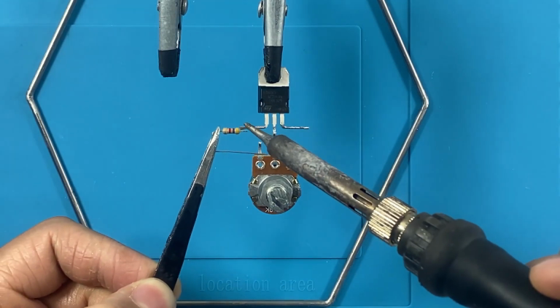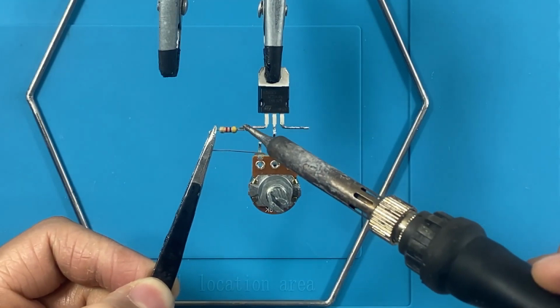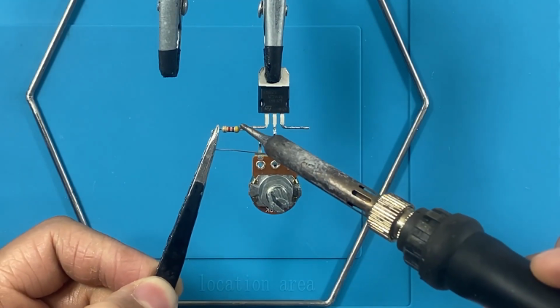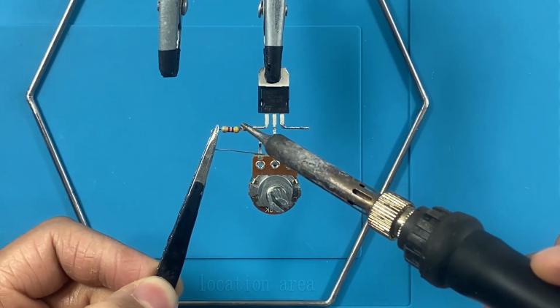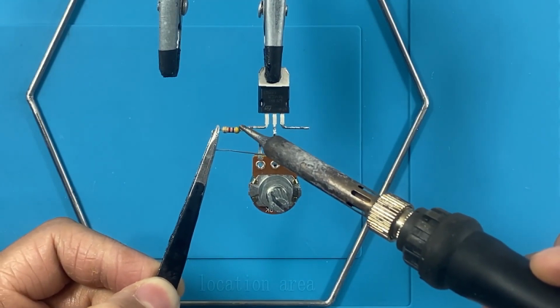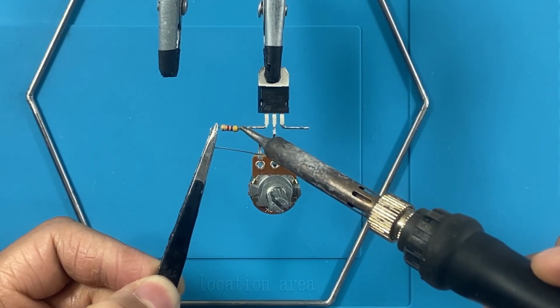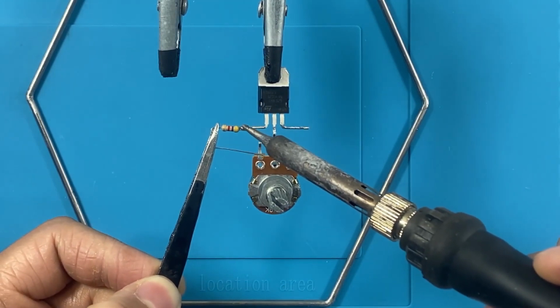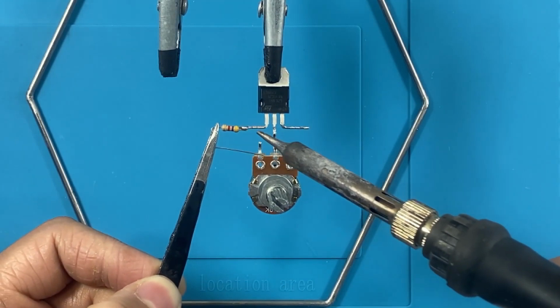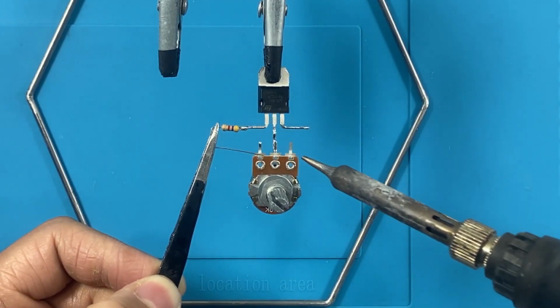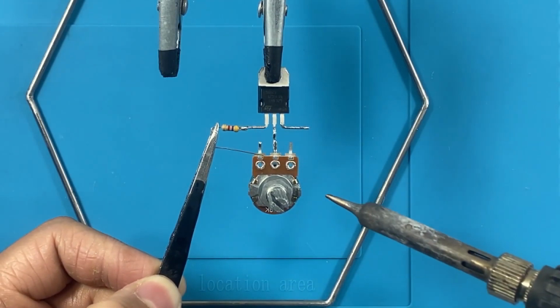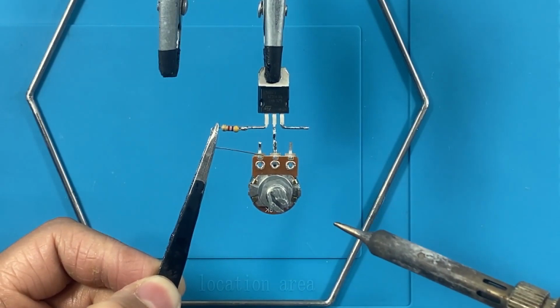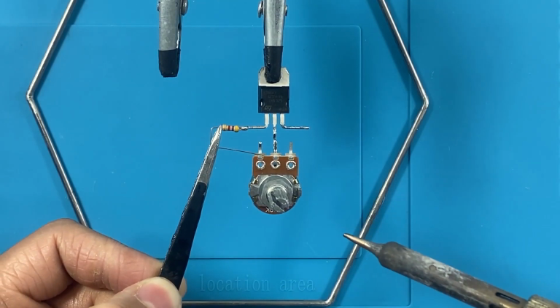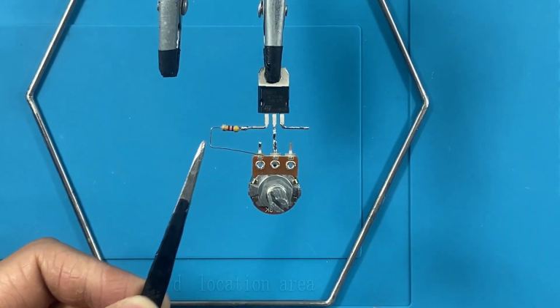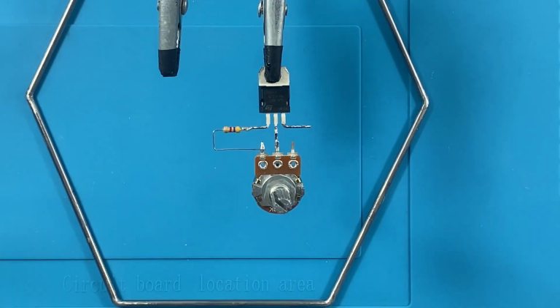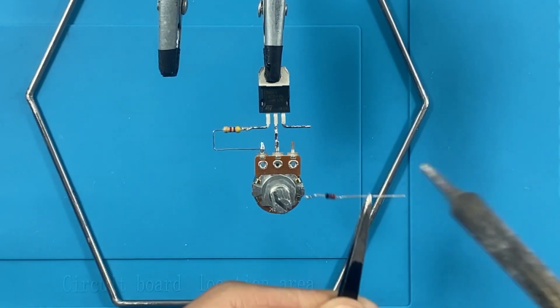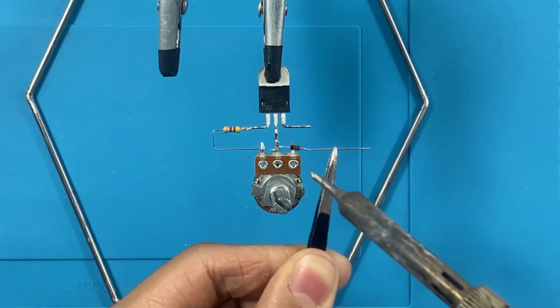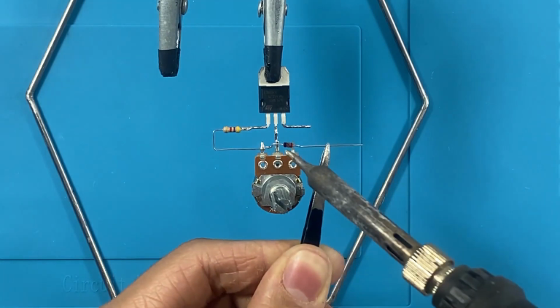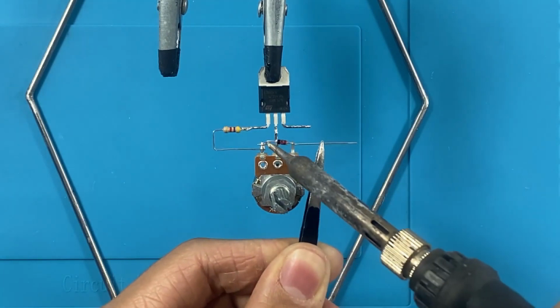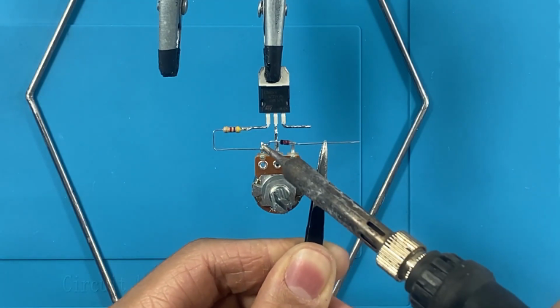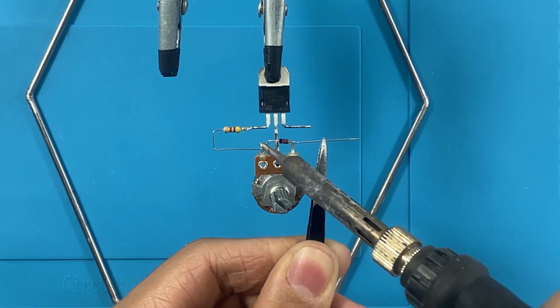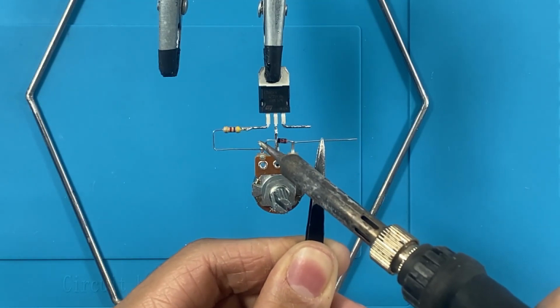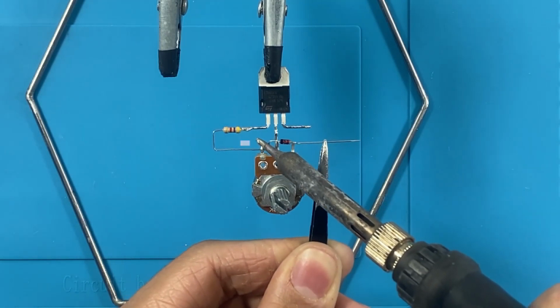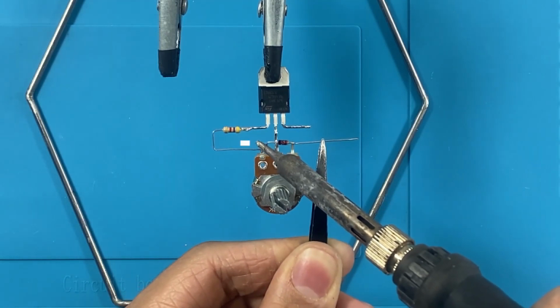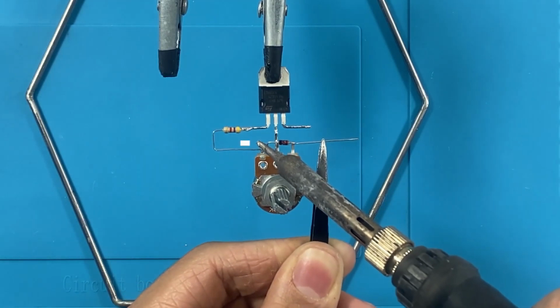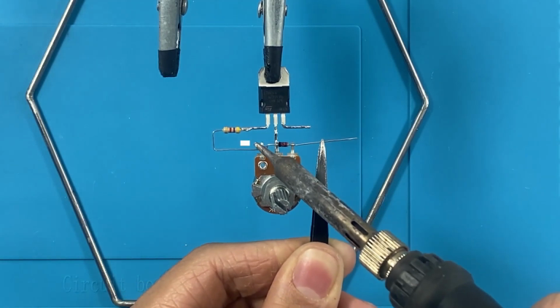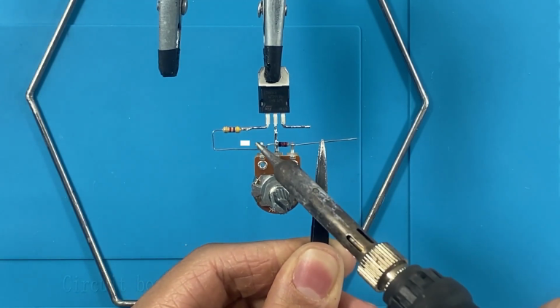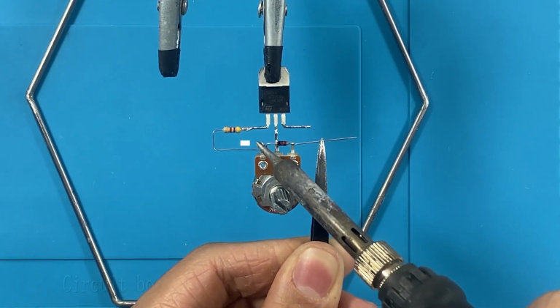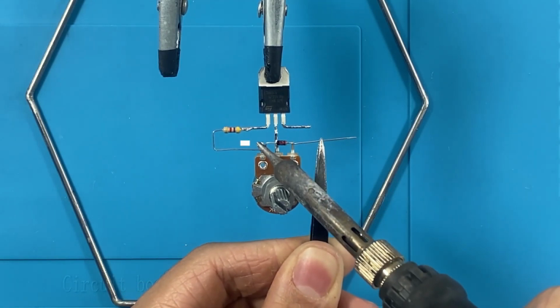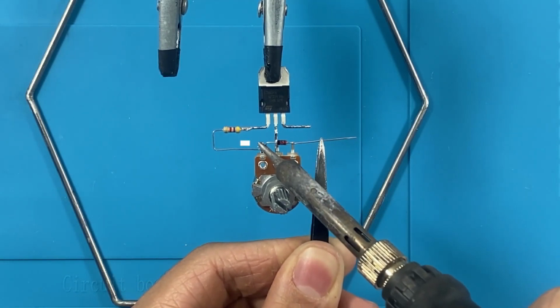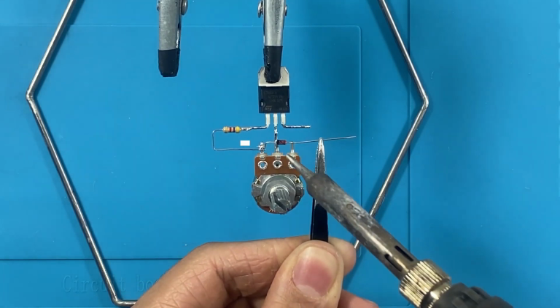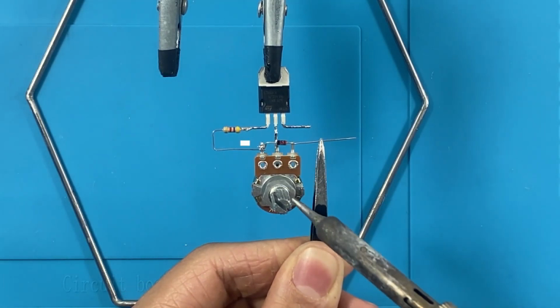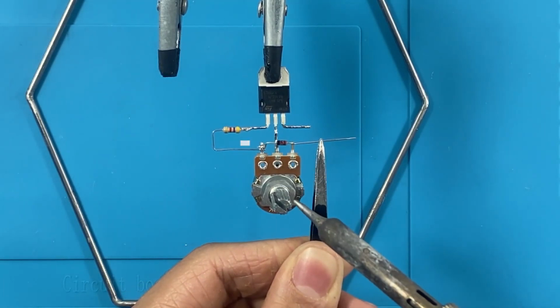Additionally, a power supply matching the LED strip's voltage is needed, typically 12V for most LED strips. Now let's start assembling the circuit.